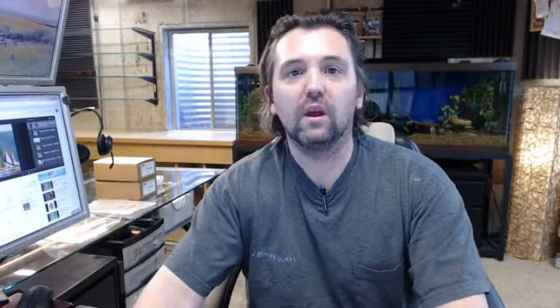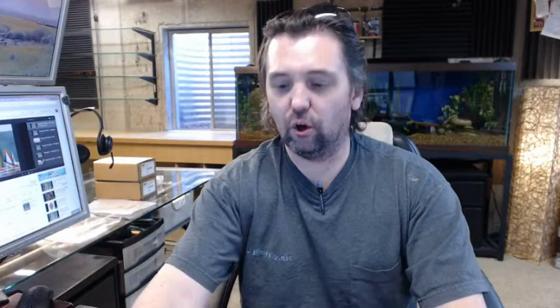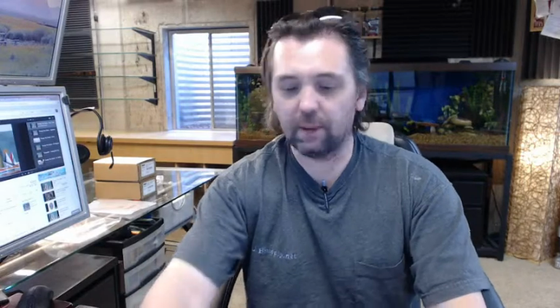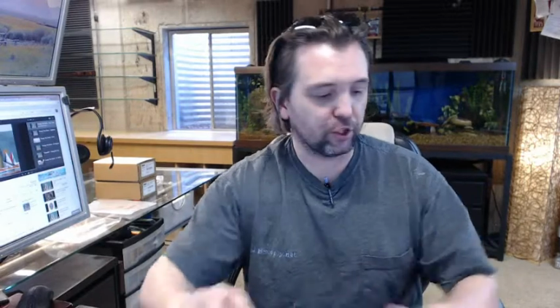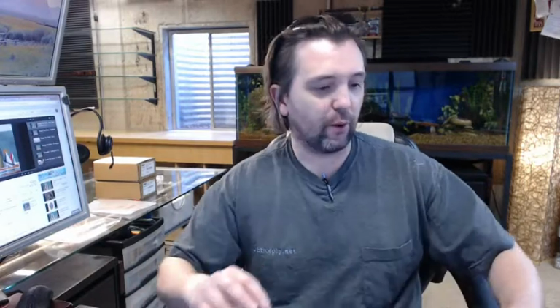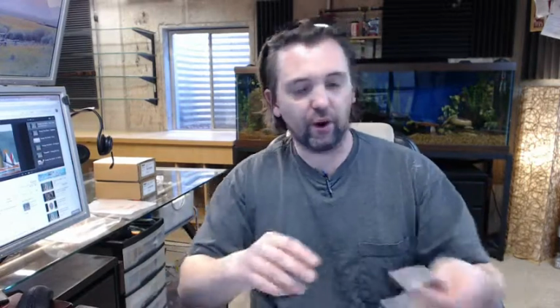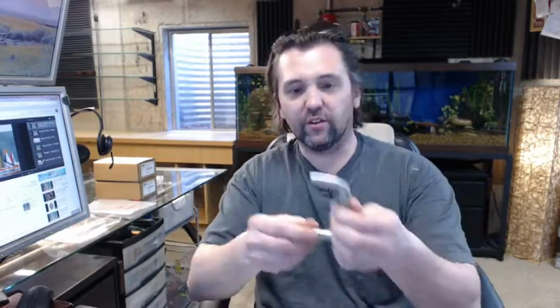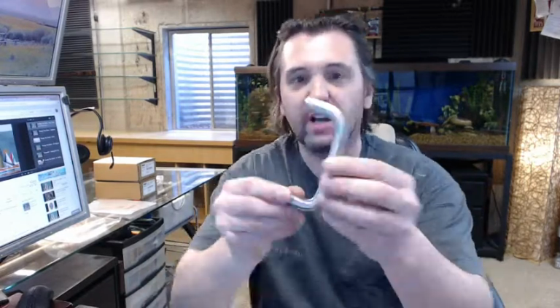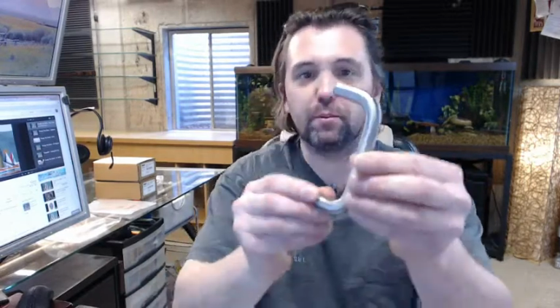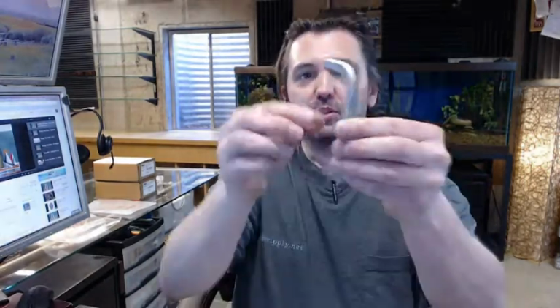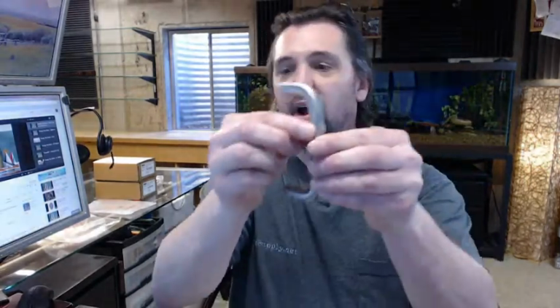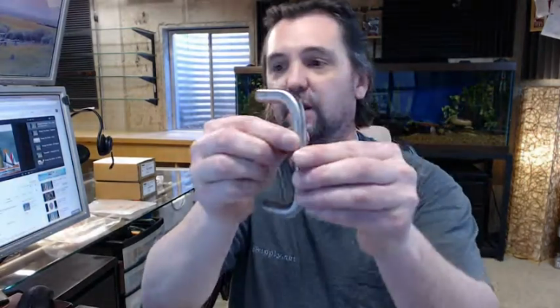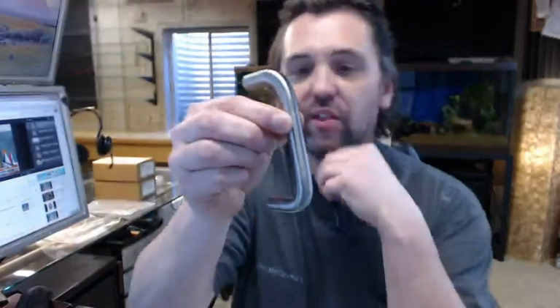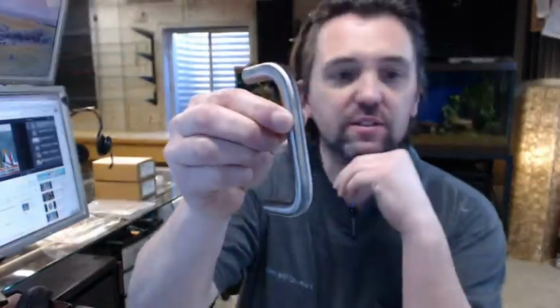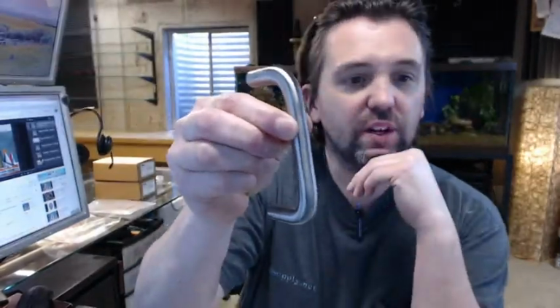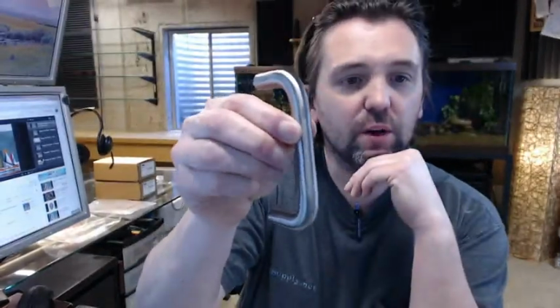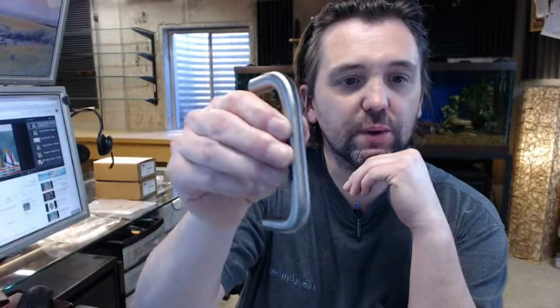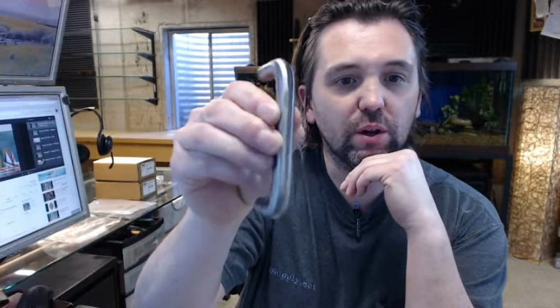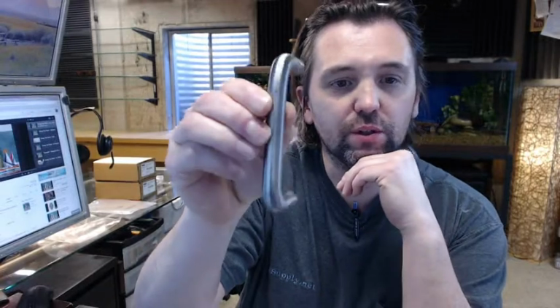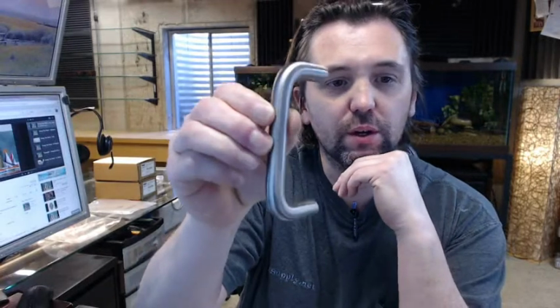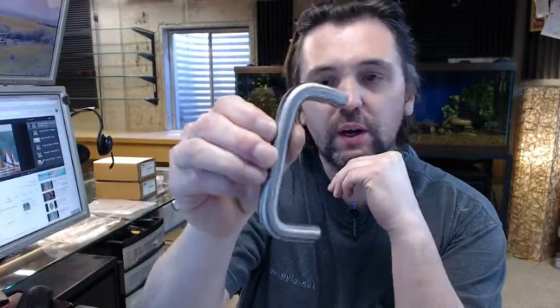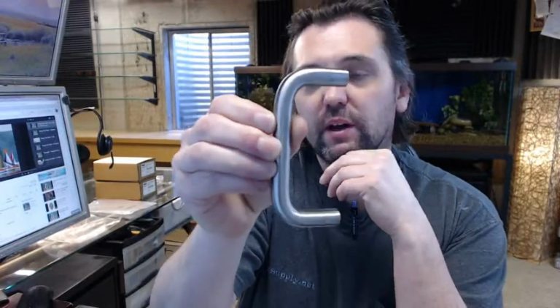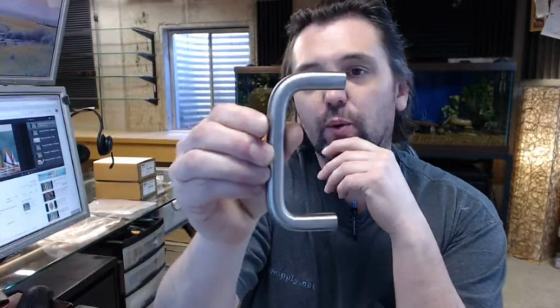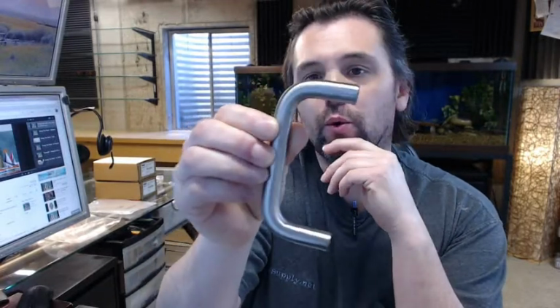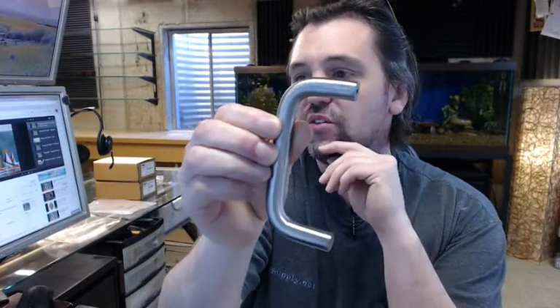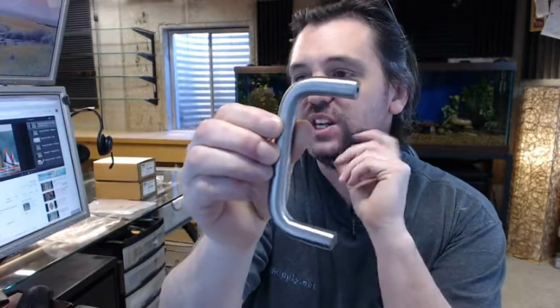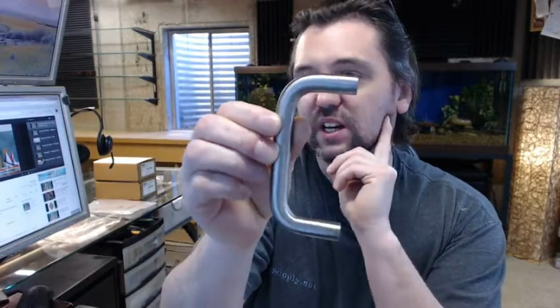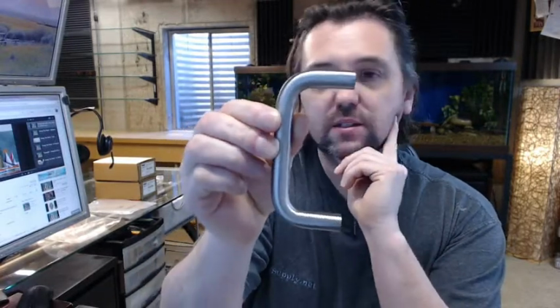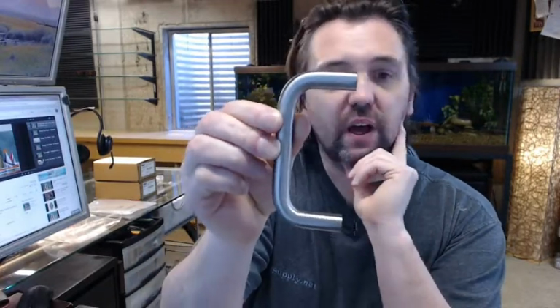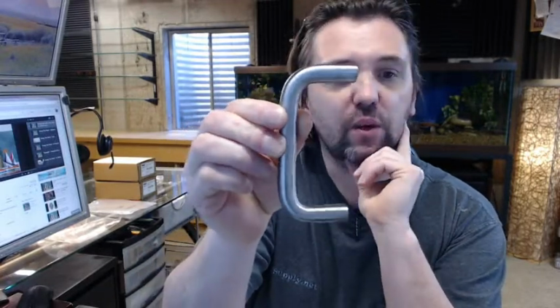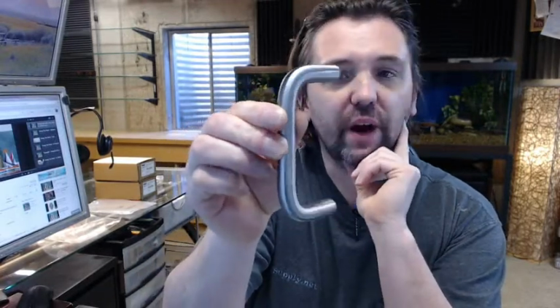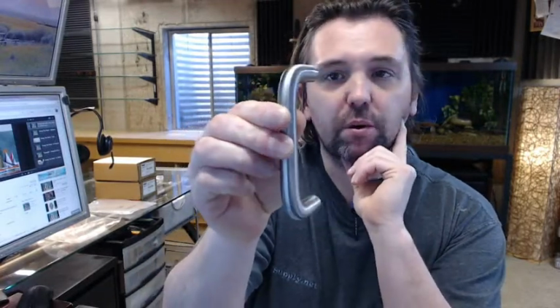Hello, my name is Rich Howard, owner of Architectural Builder Supply, and this video is to bring you a closer look at the Rockwood 856 heavy wire pull.